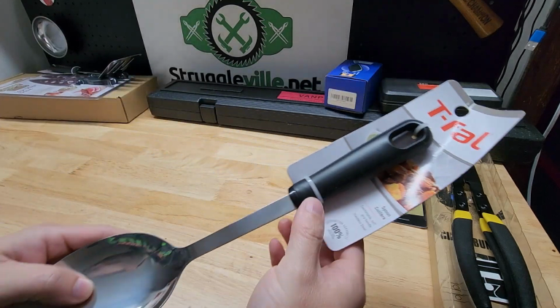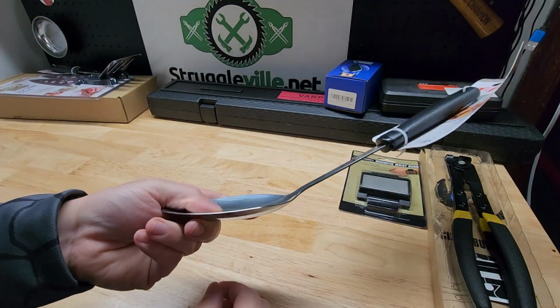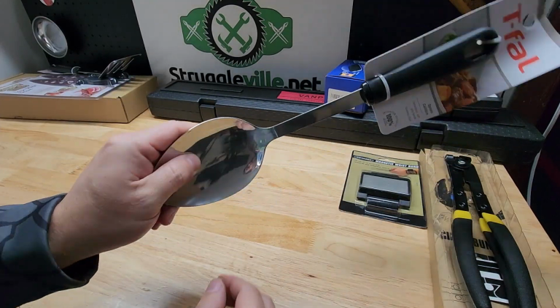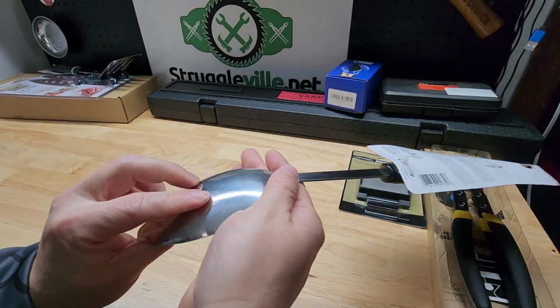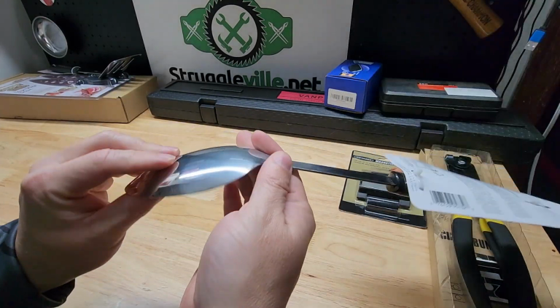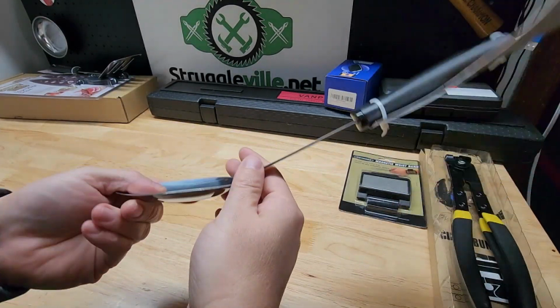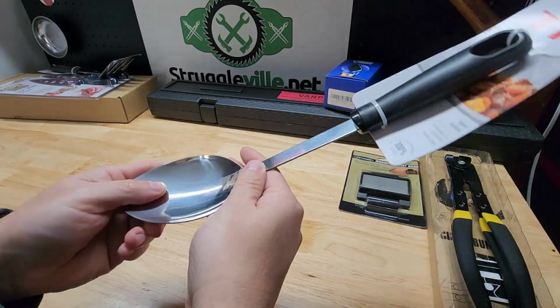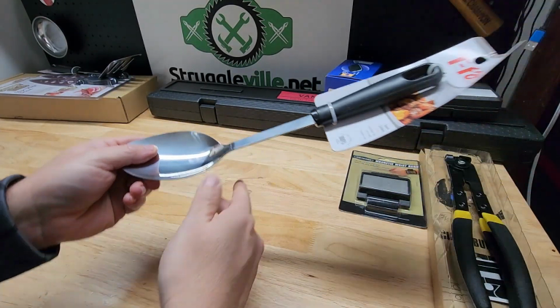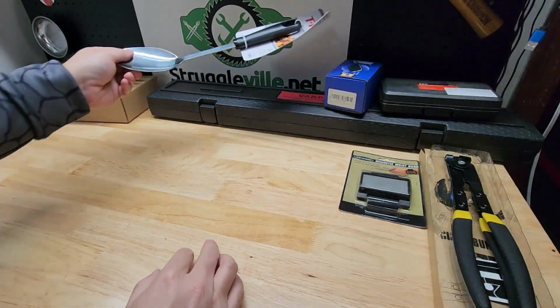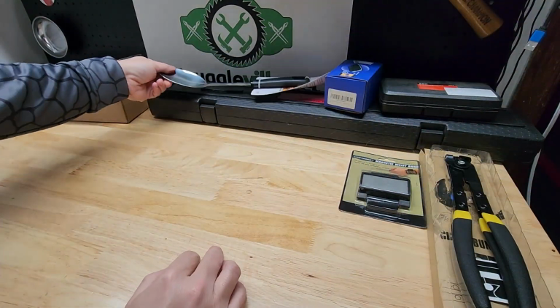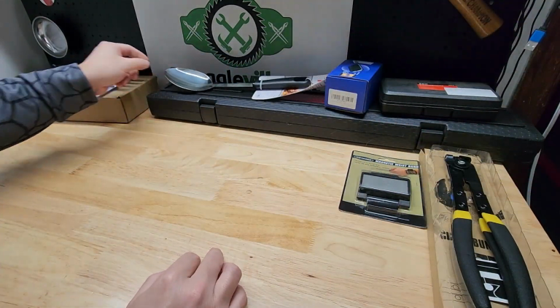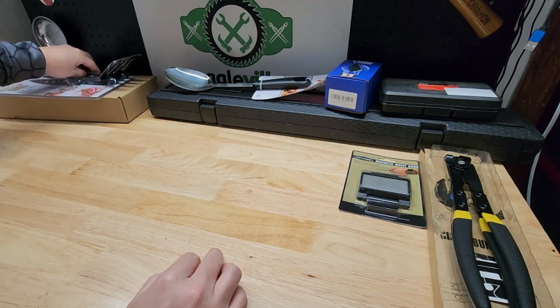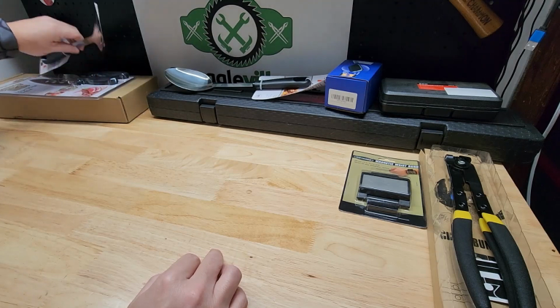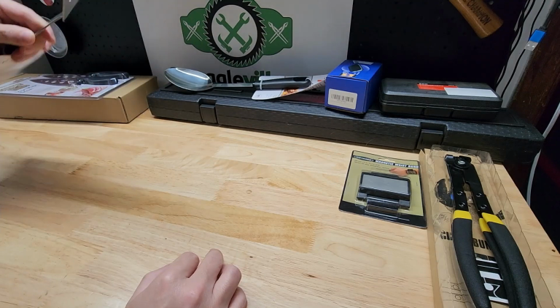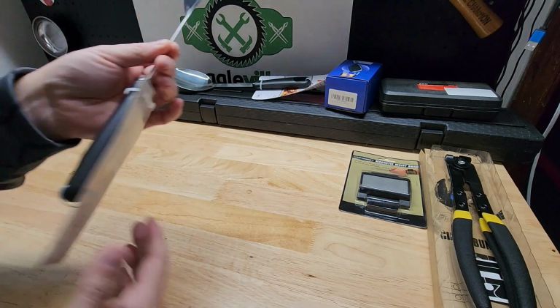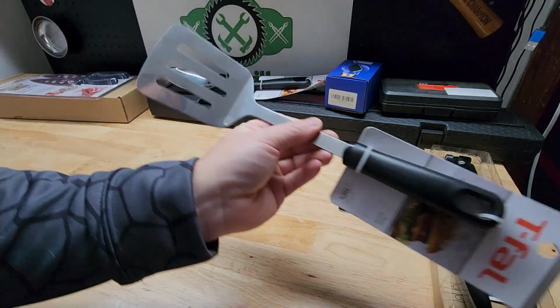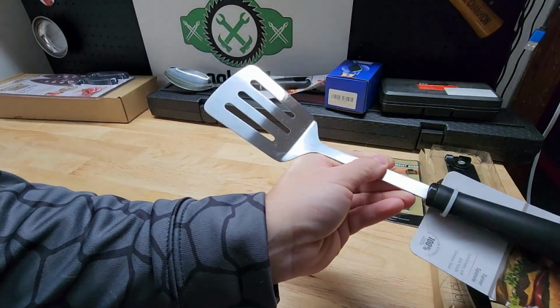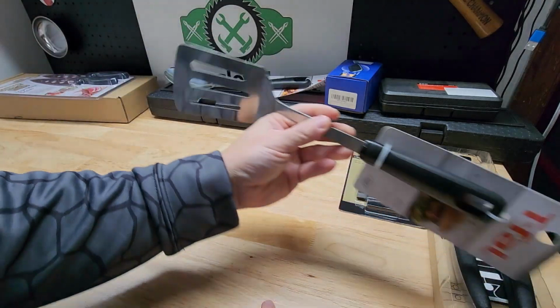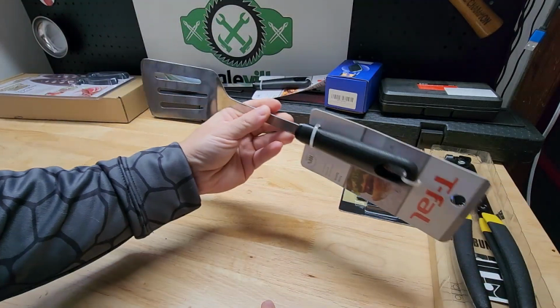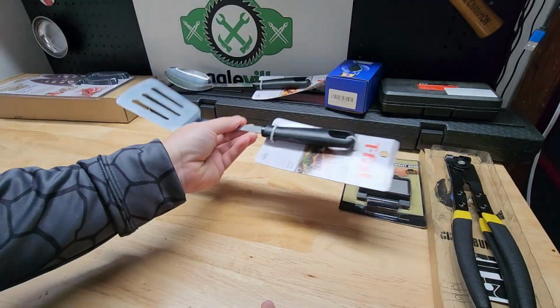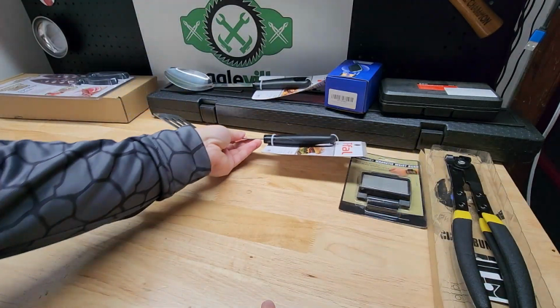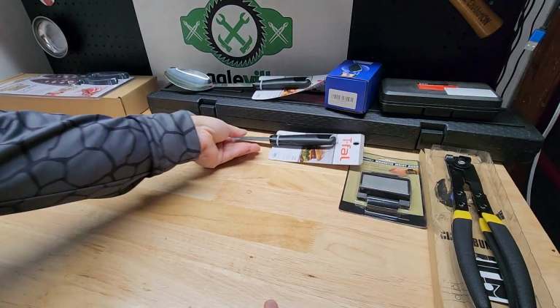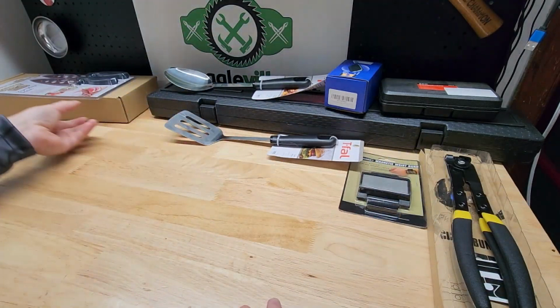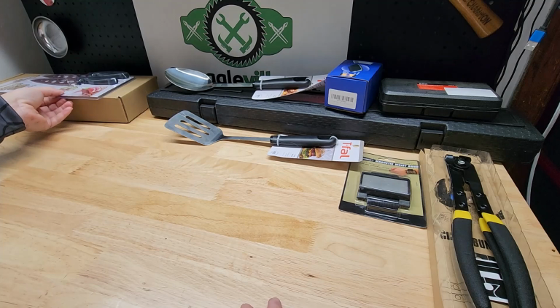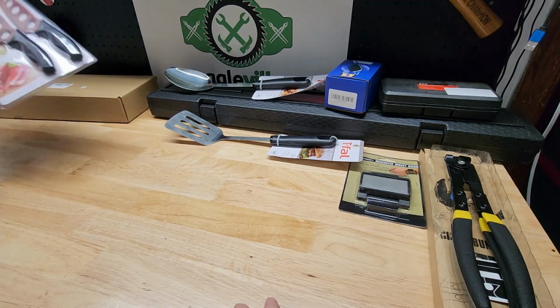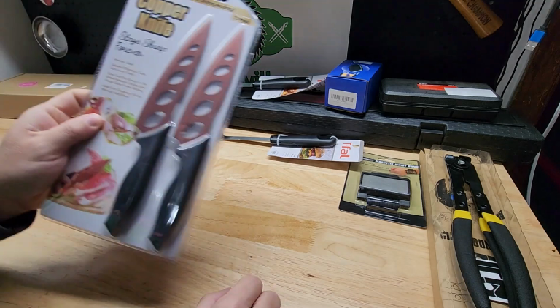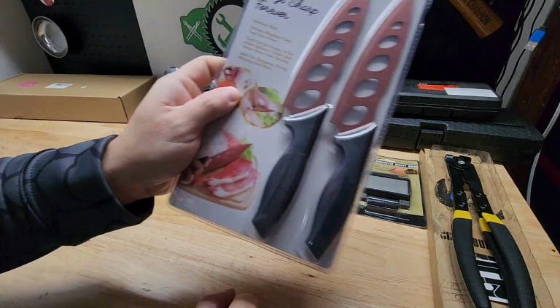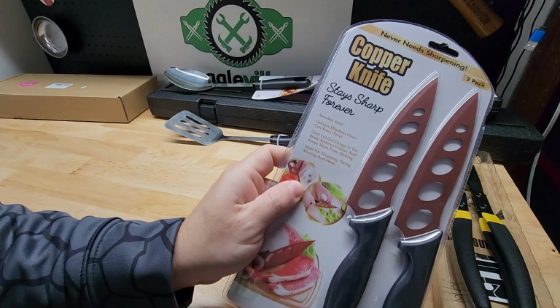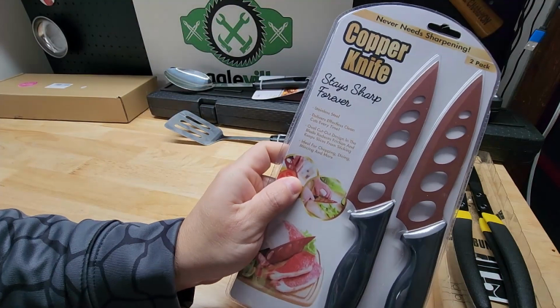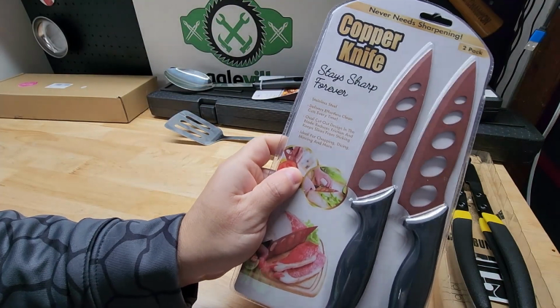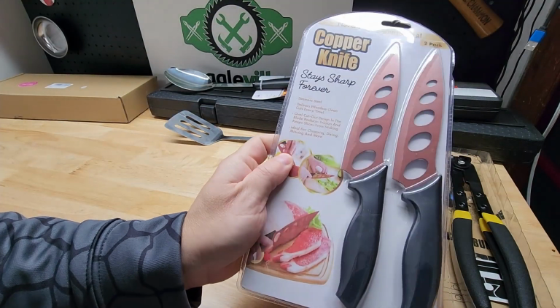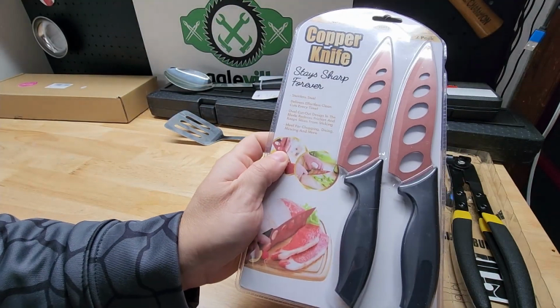Got some kitchen utensils — you got like a whooping spoon and a whooping spatula. Got the two pack of copper knives.